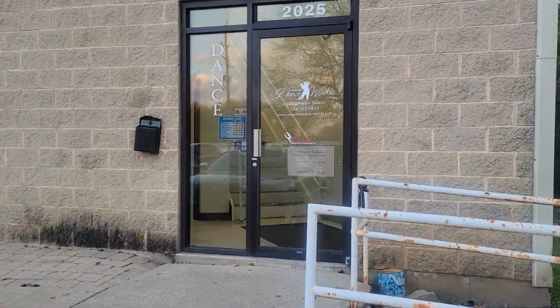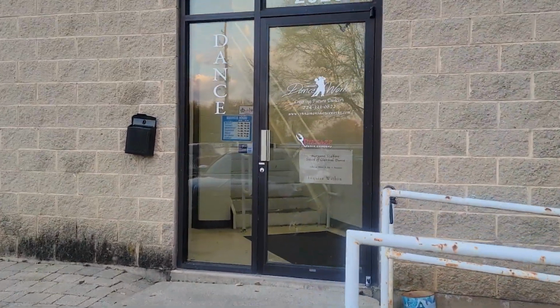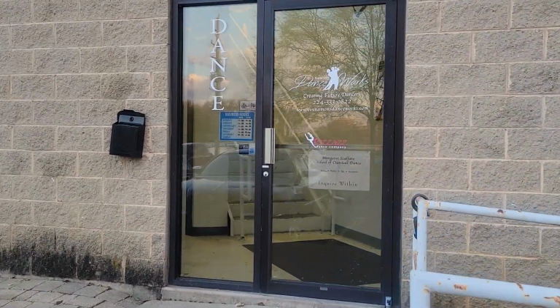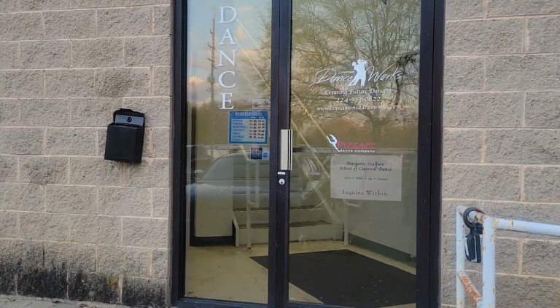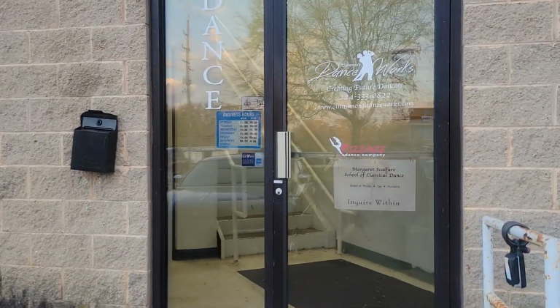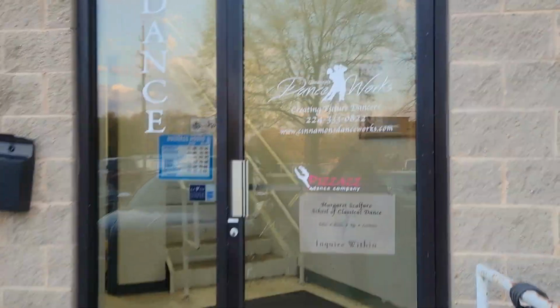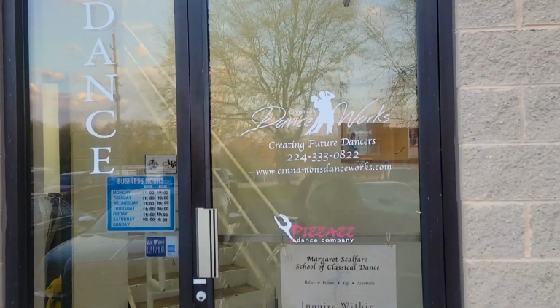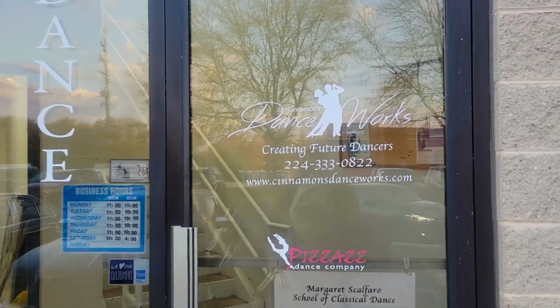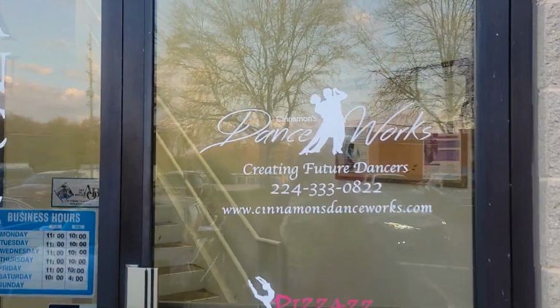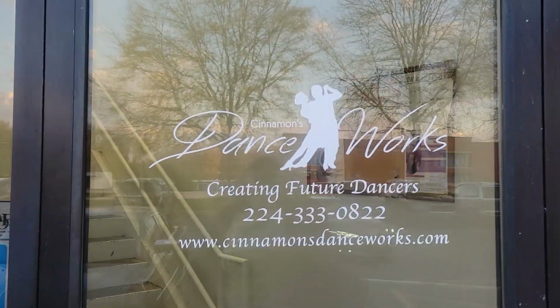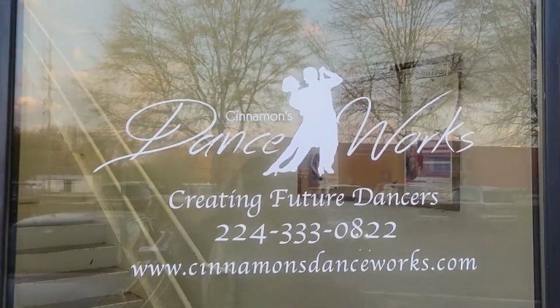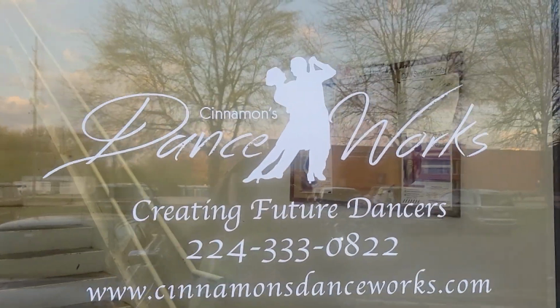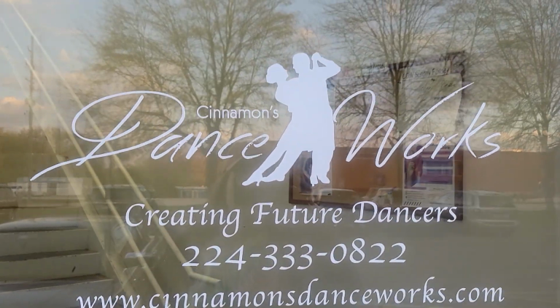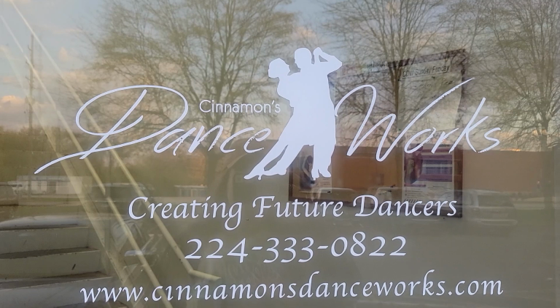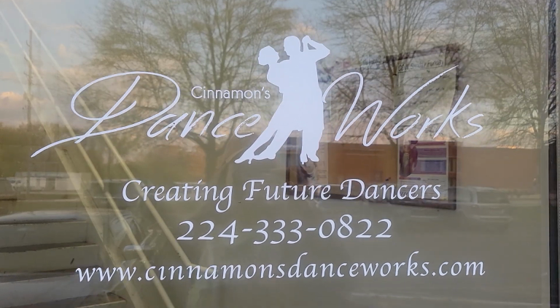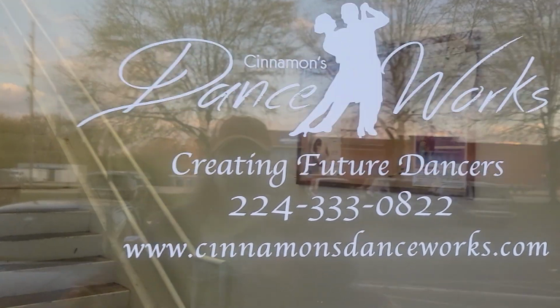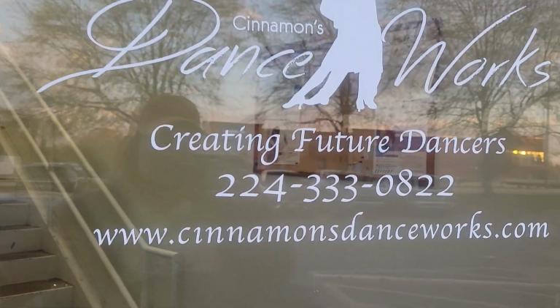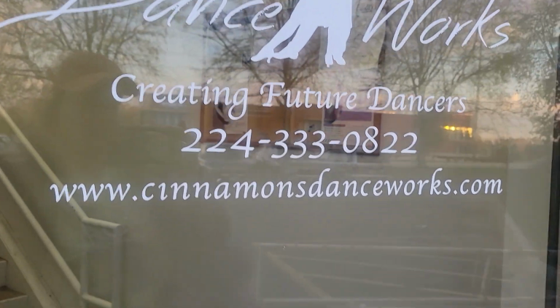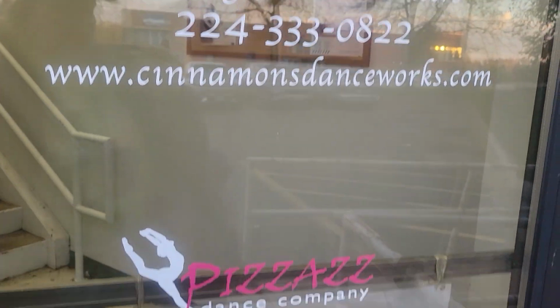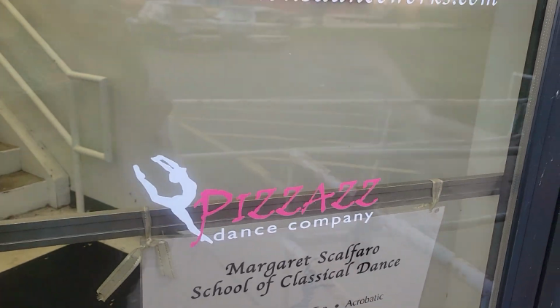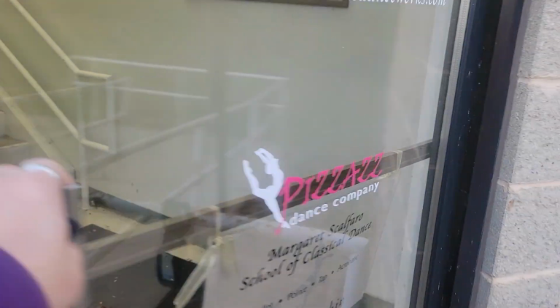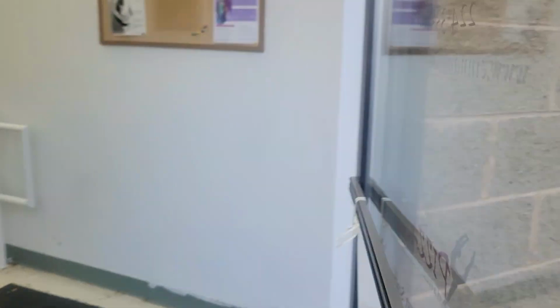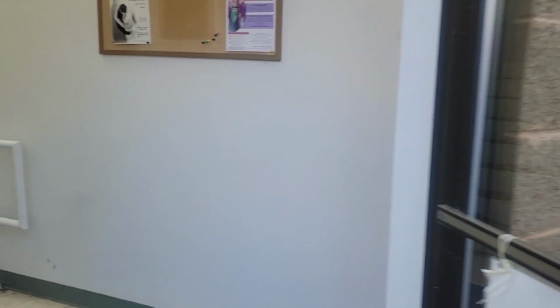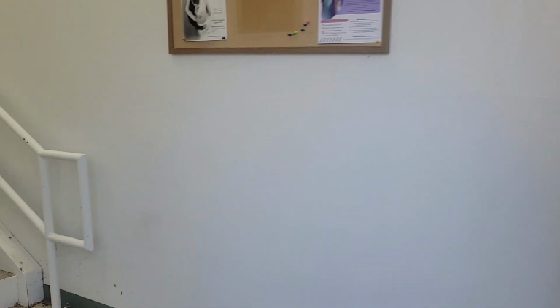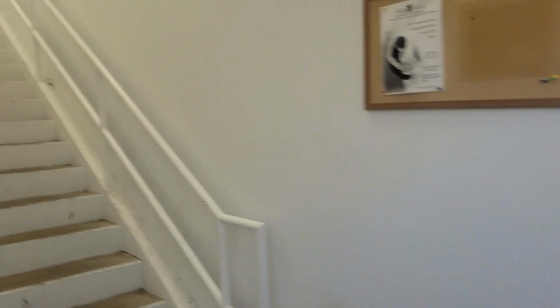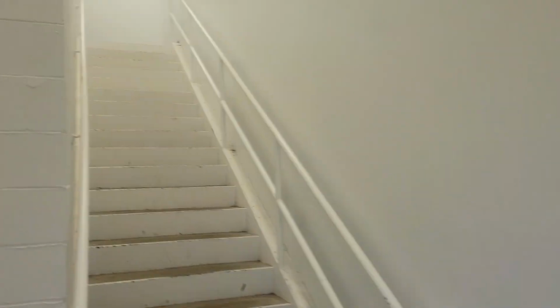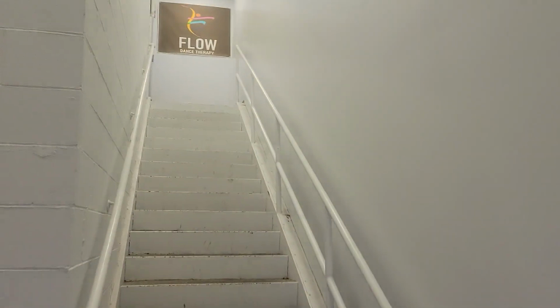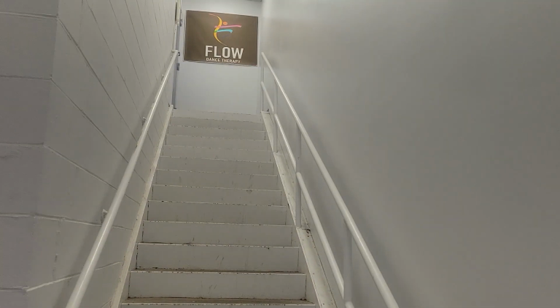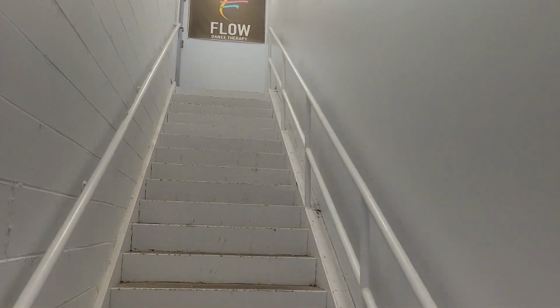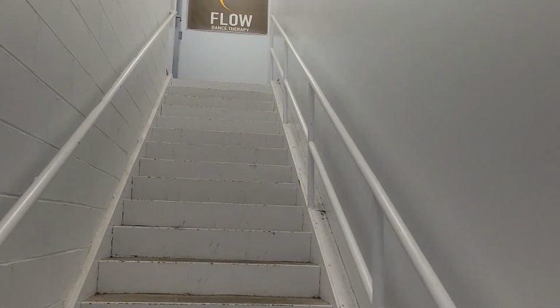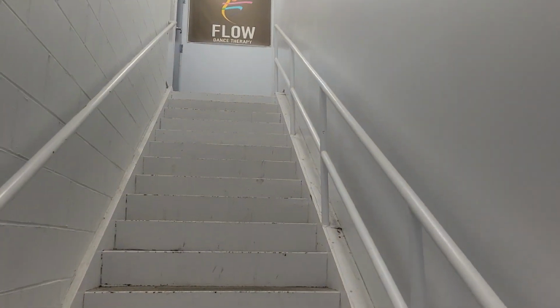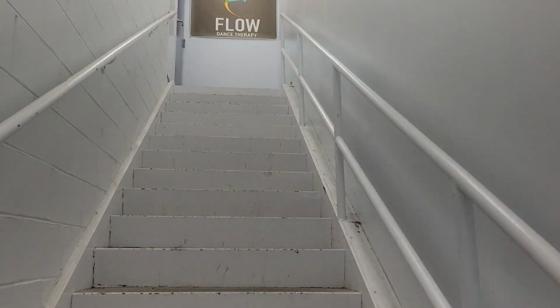You never knew going up to a door would be so much fun. There we go — Cinnamon's Dance Works. We are going upstairs. Opening the door — hooray! And look at that: a staircase. So let's go up.